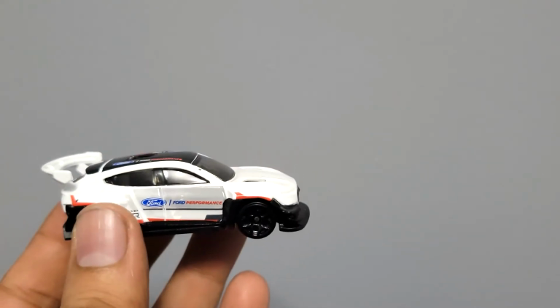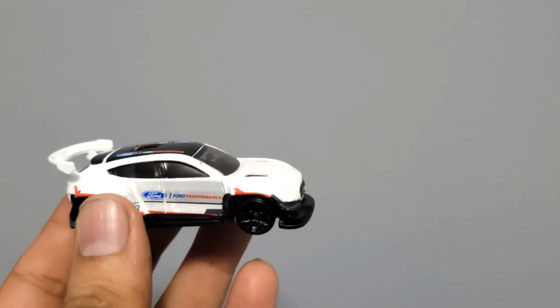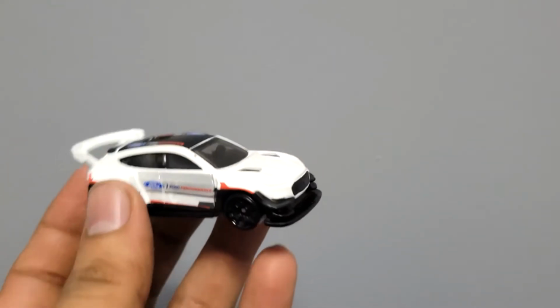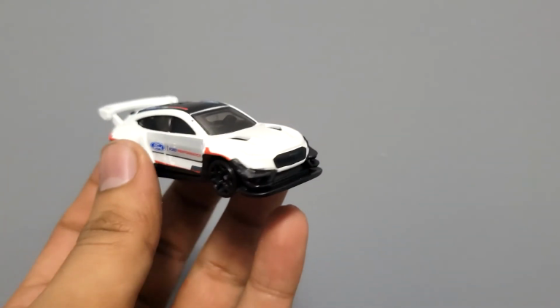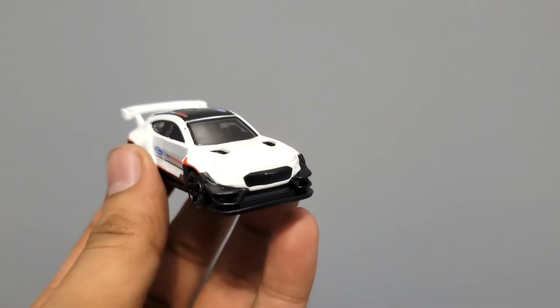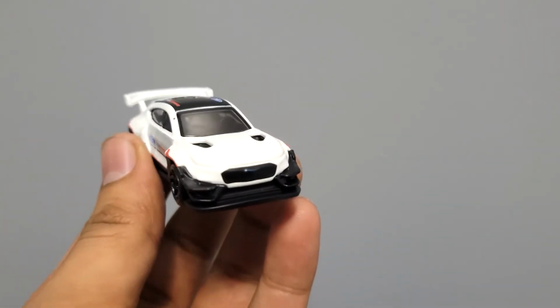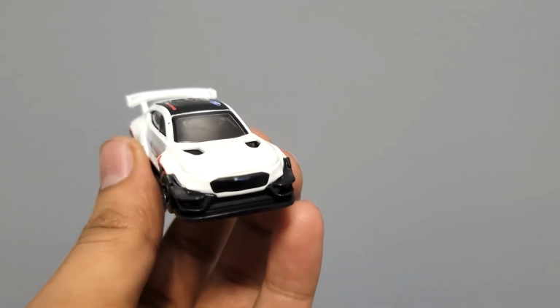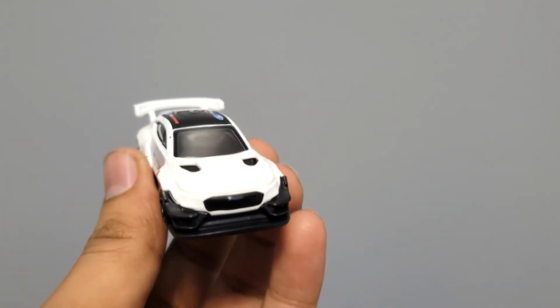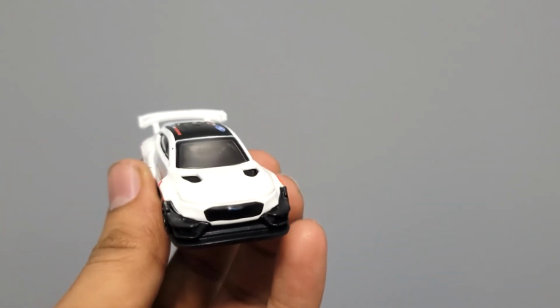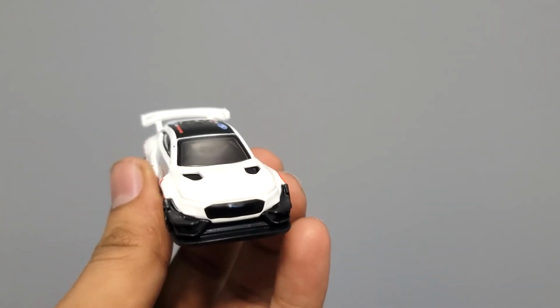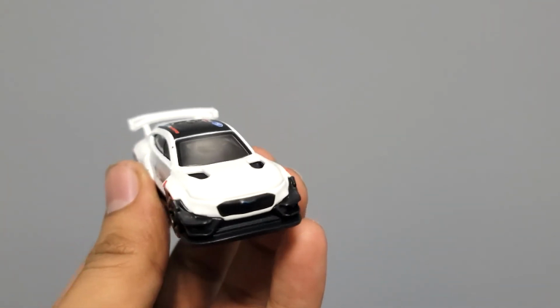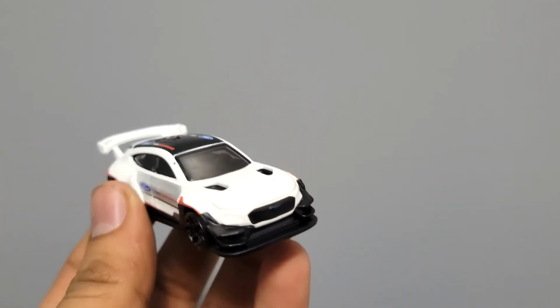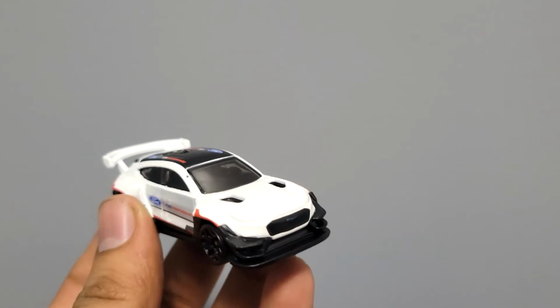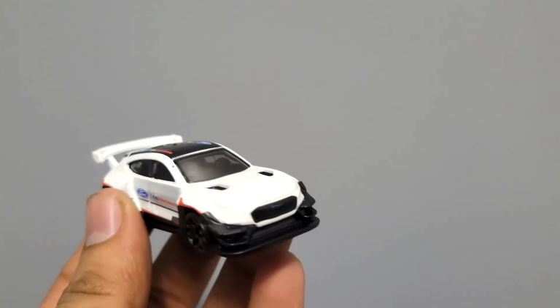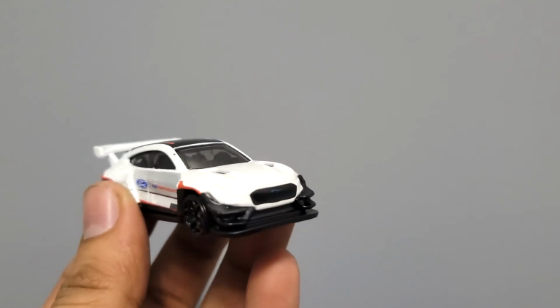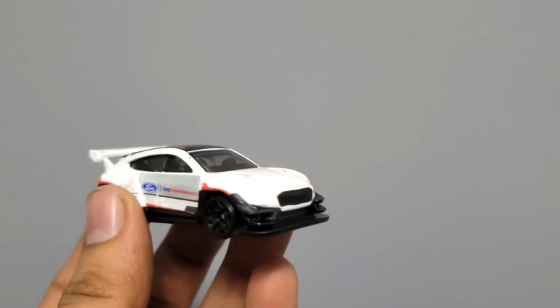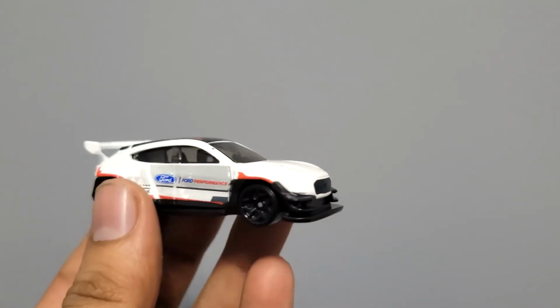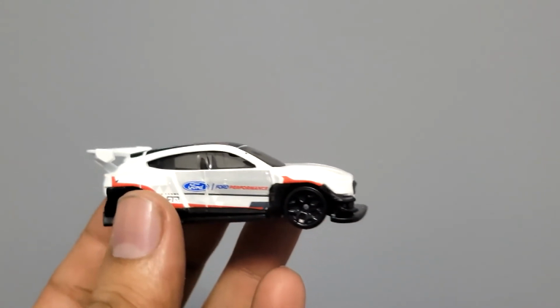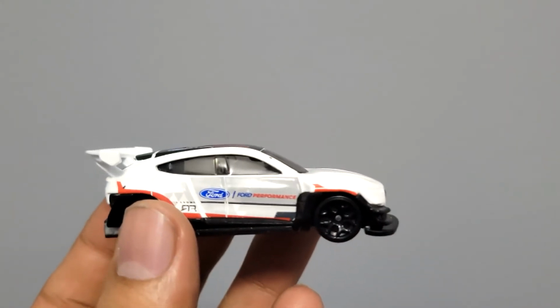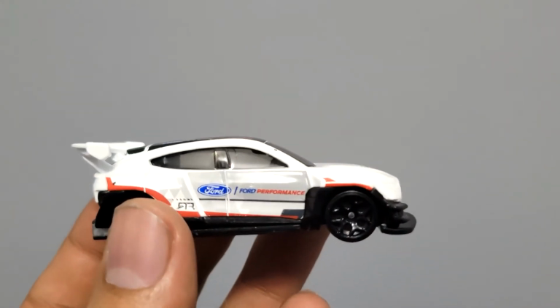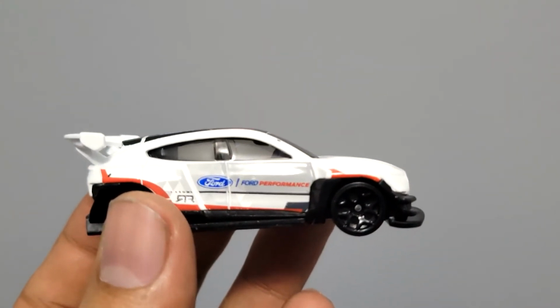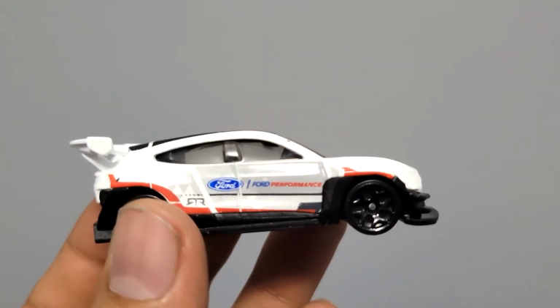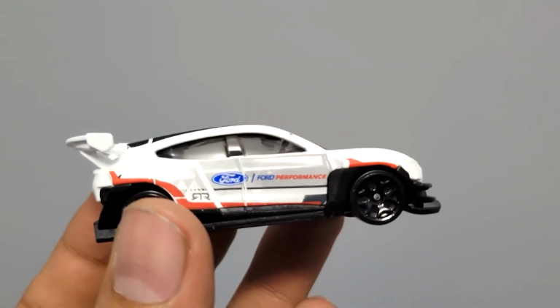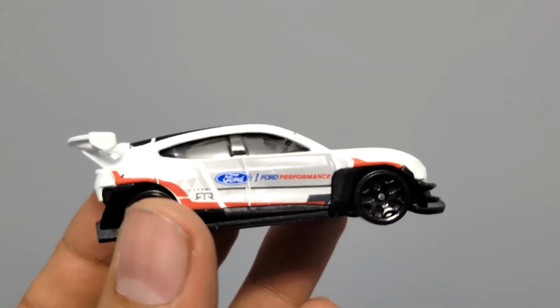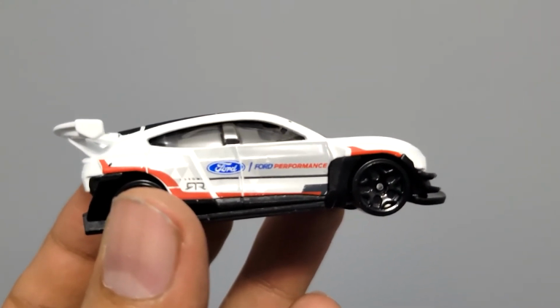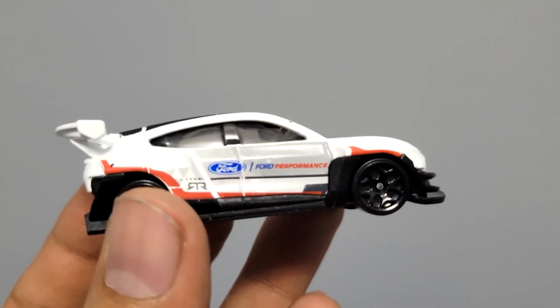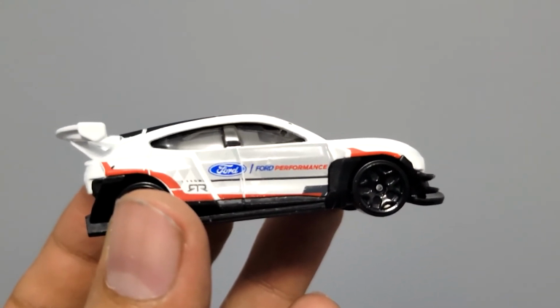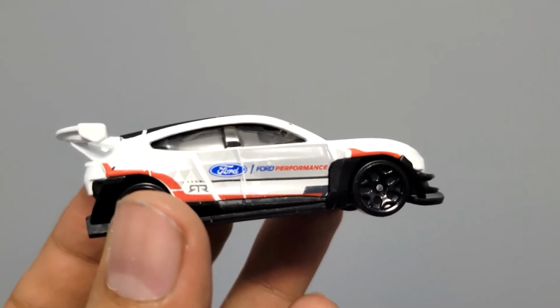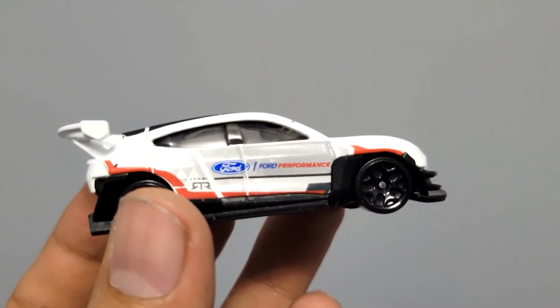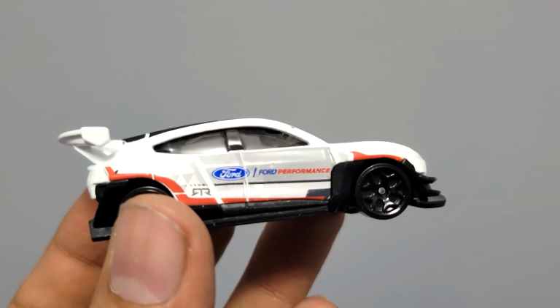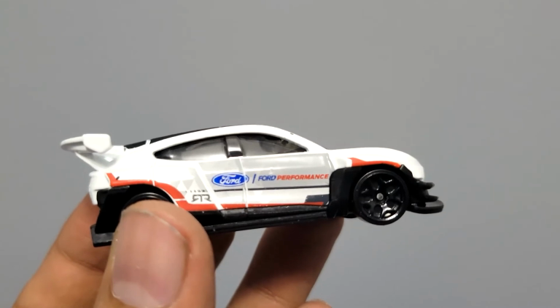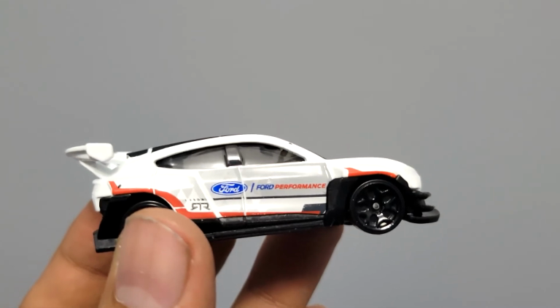Hot Wheels made this casting for 2022, and as you can see on the side it says Ford Performance RTR.